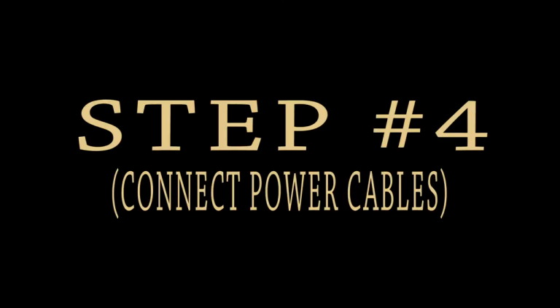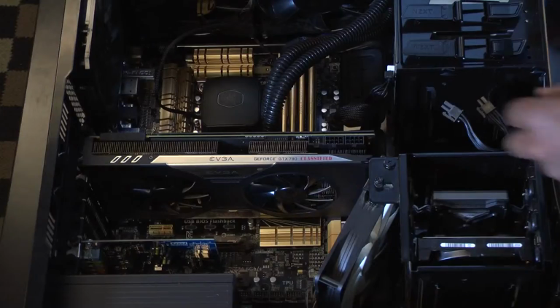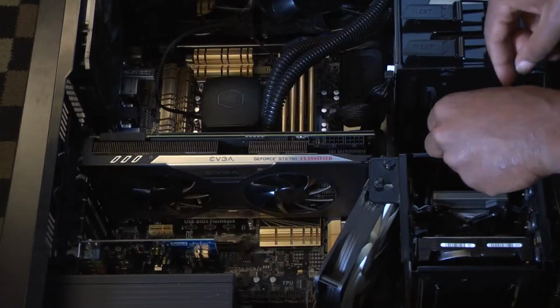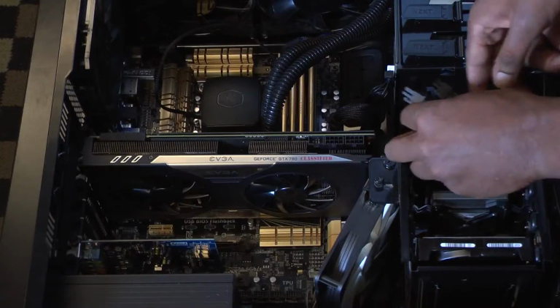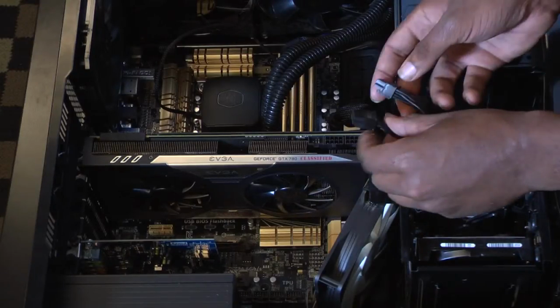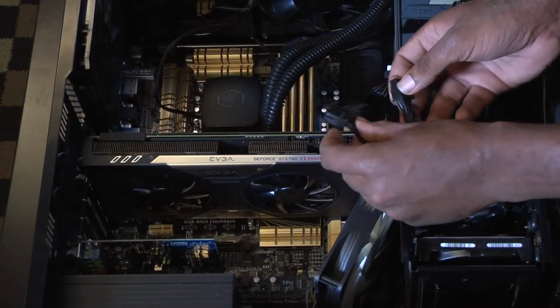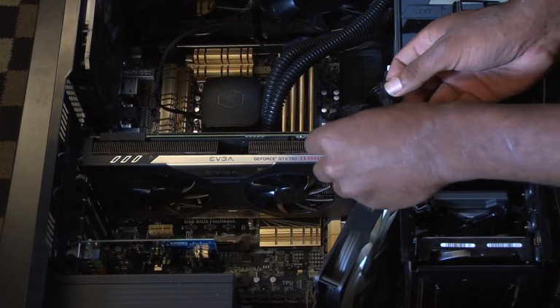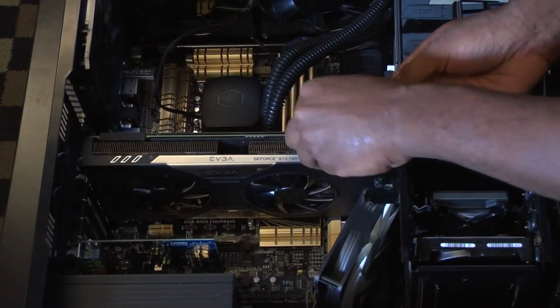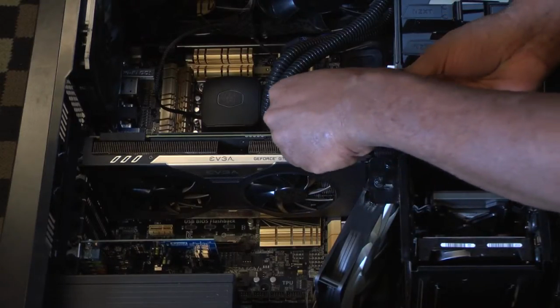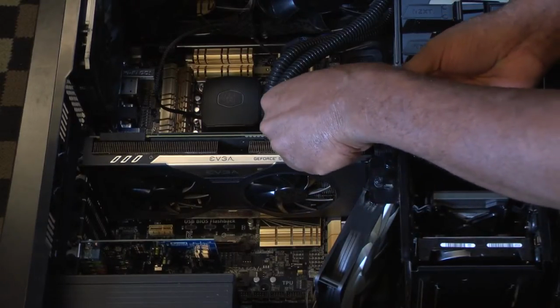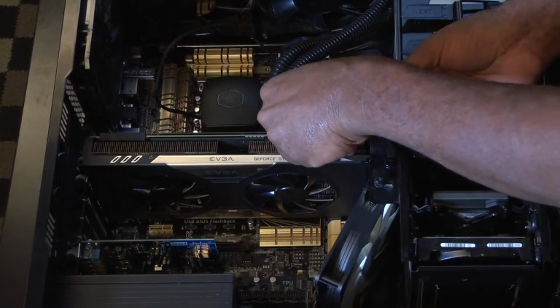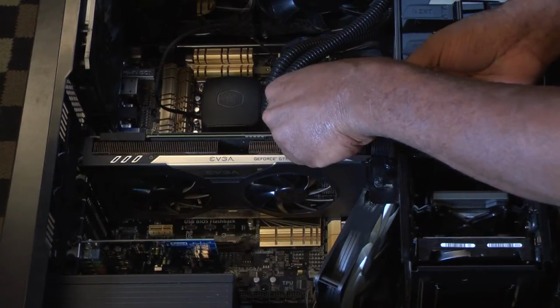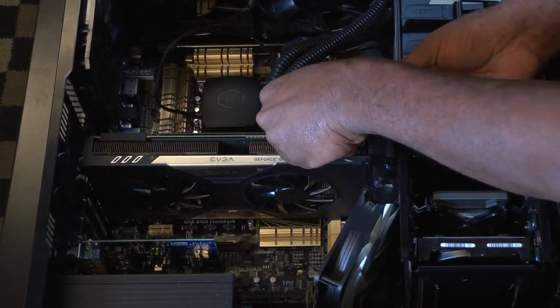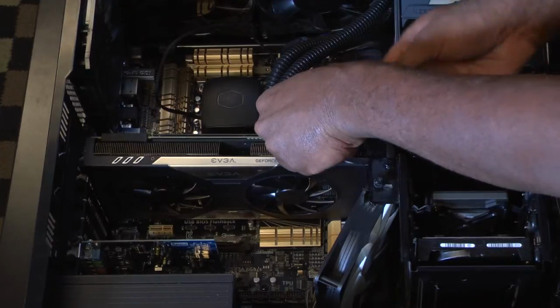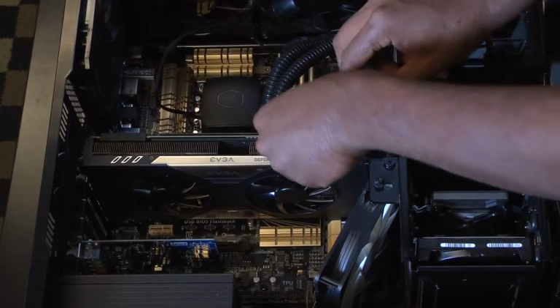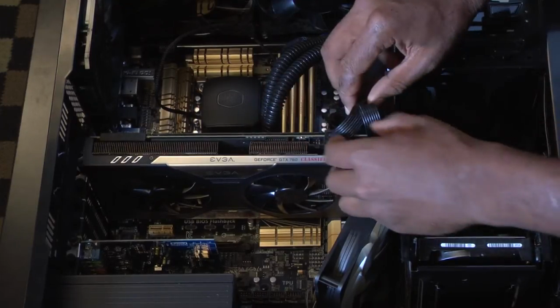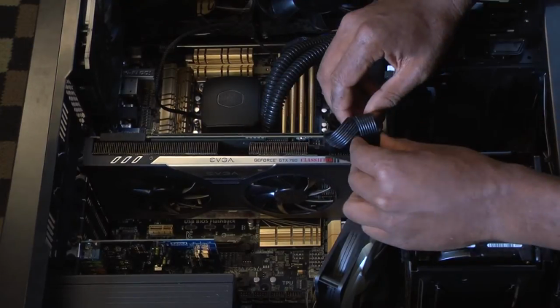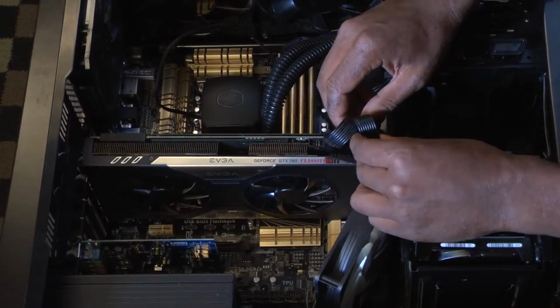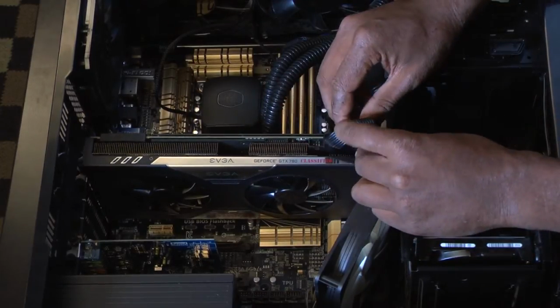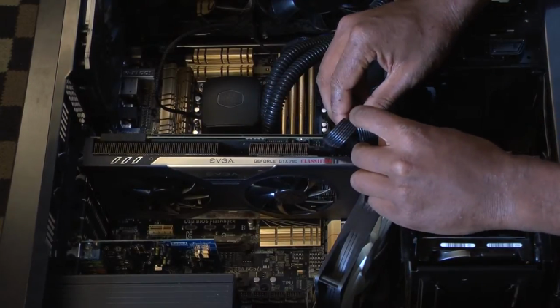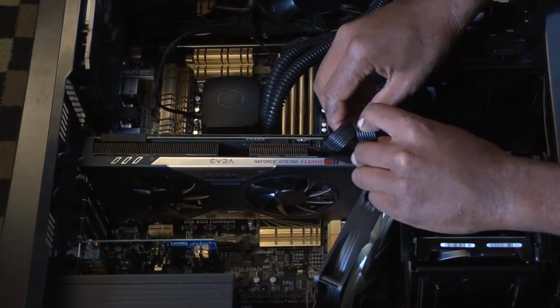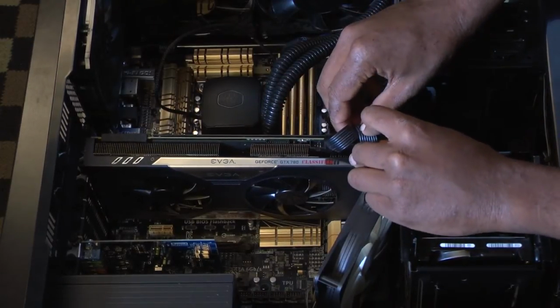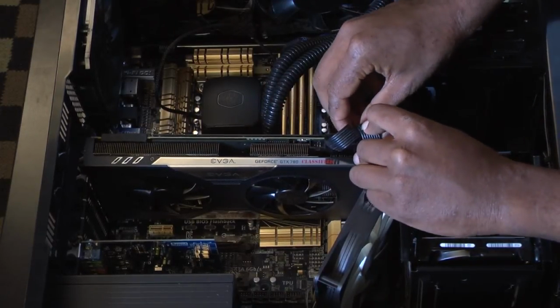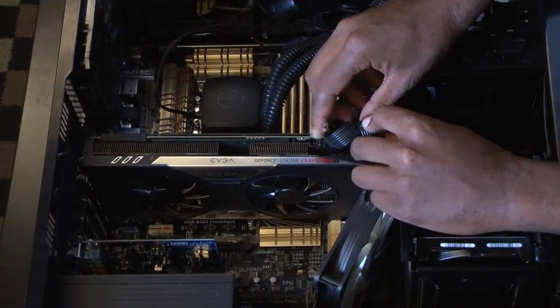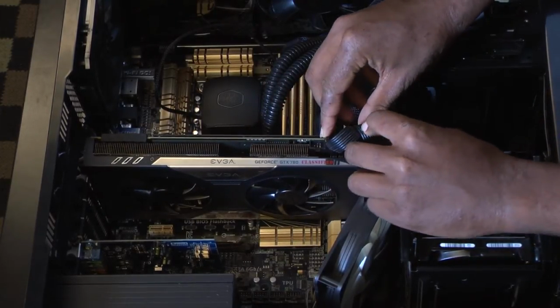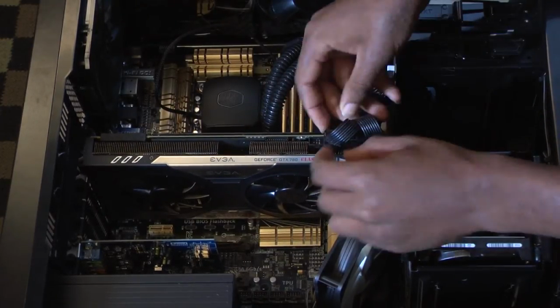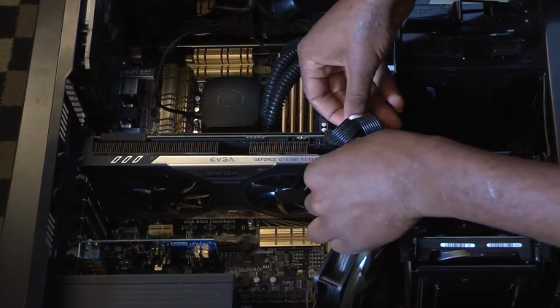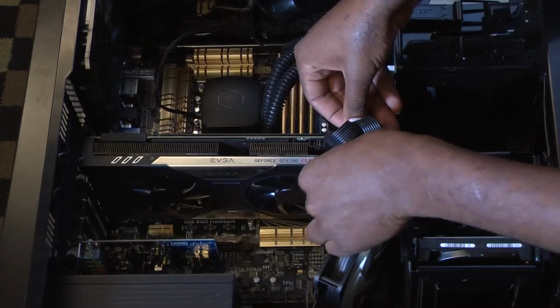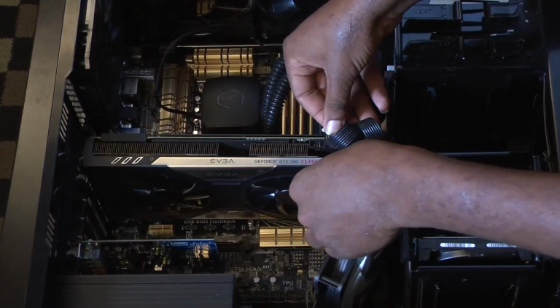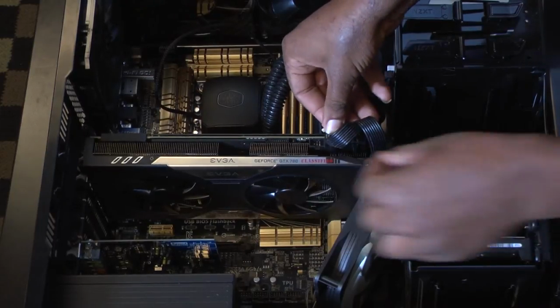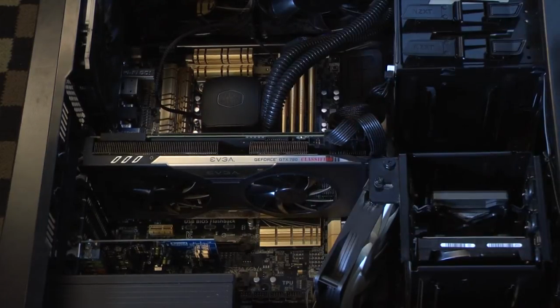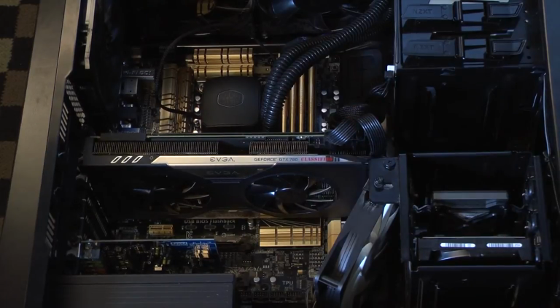And step four, we'll be connecting your PCI cables. Make sure they're in there, and there you go.